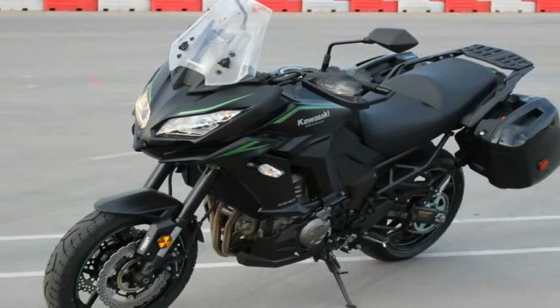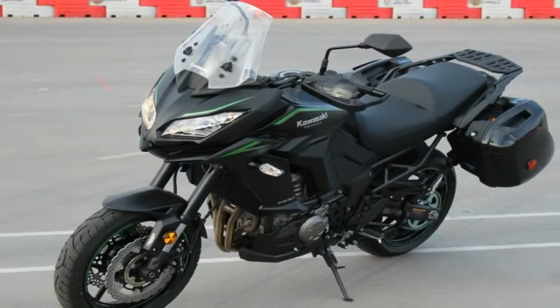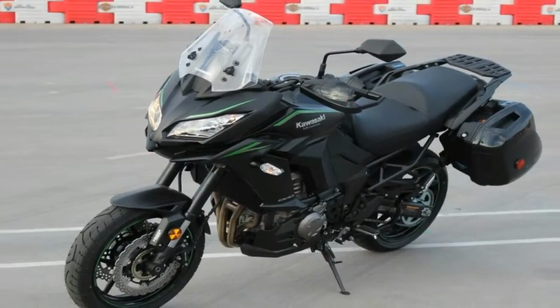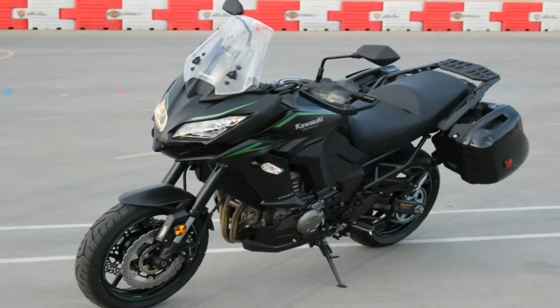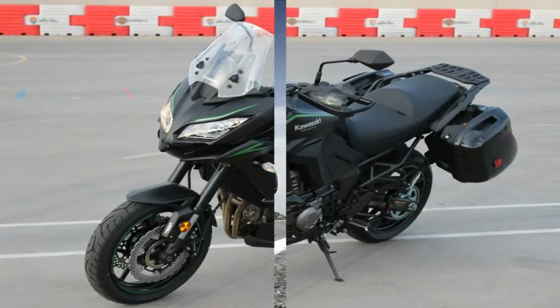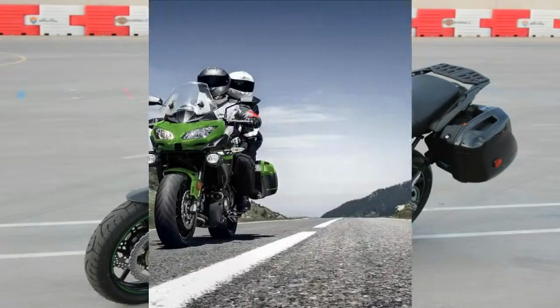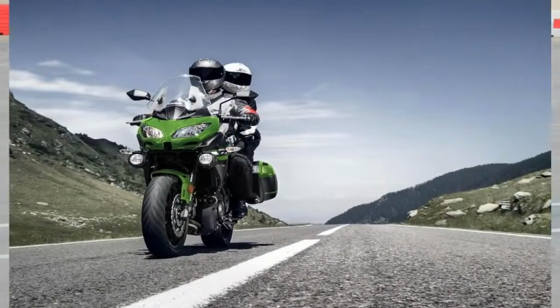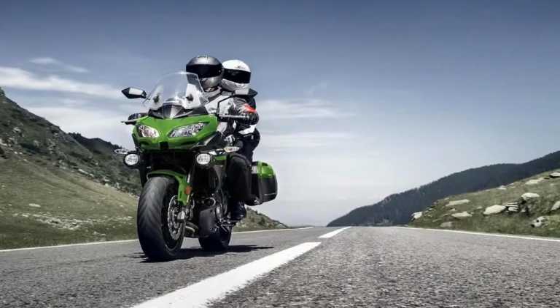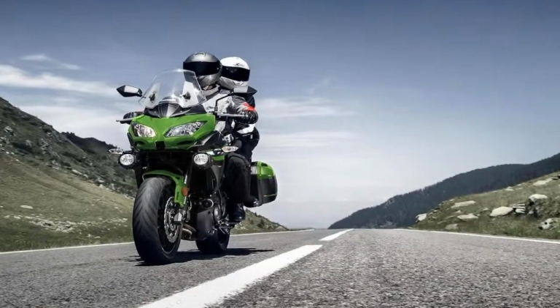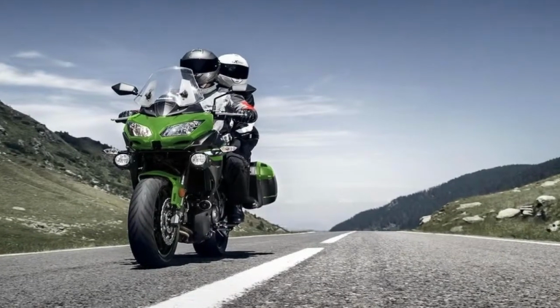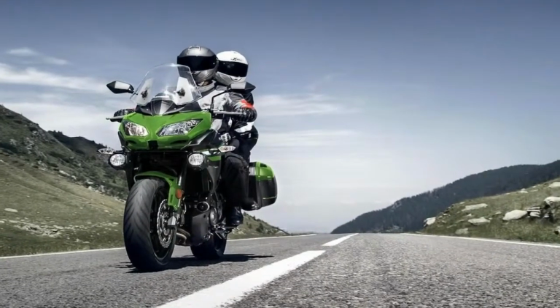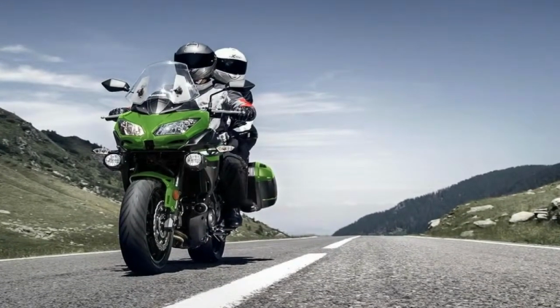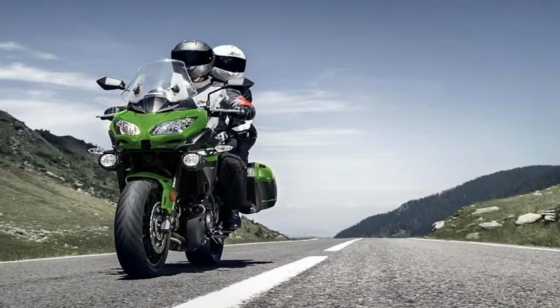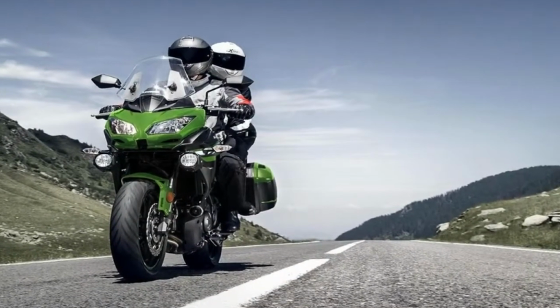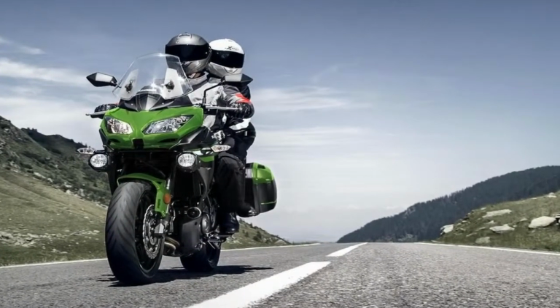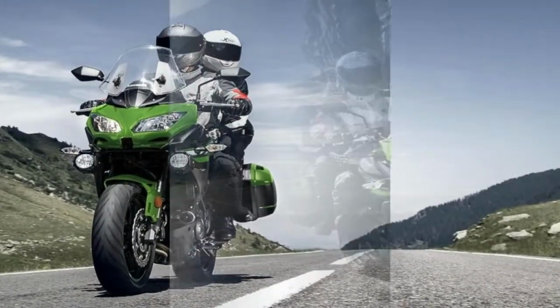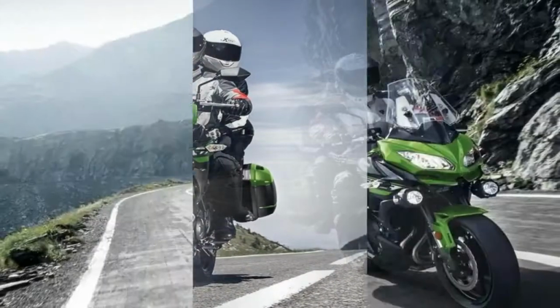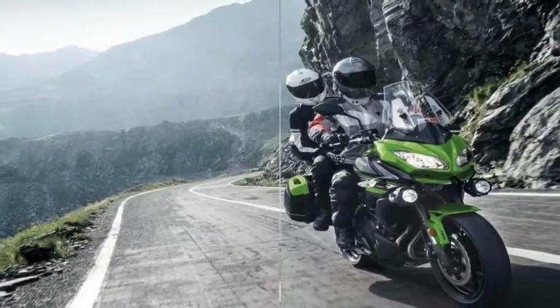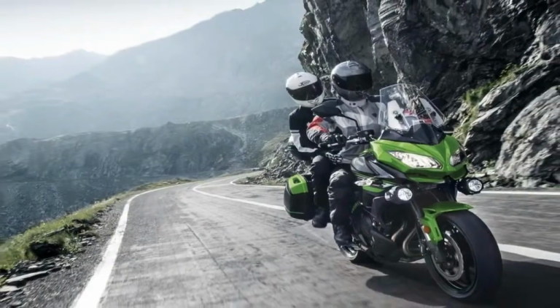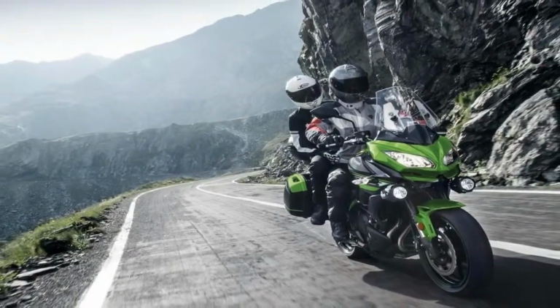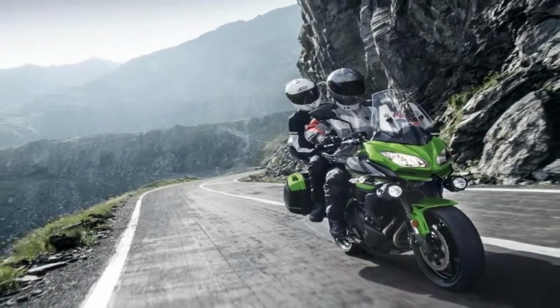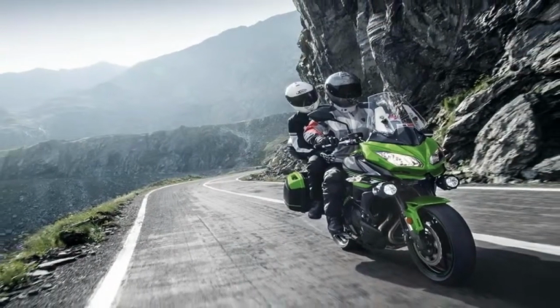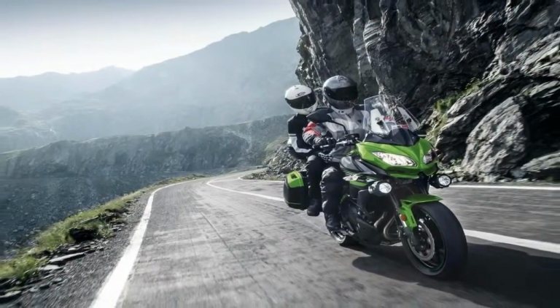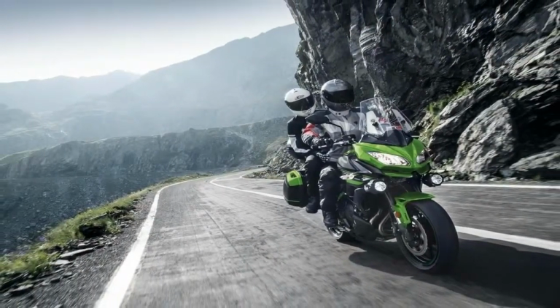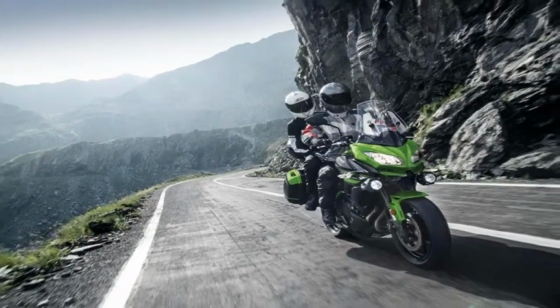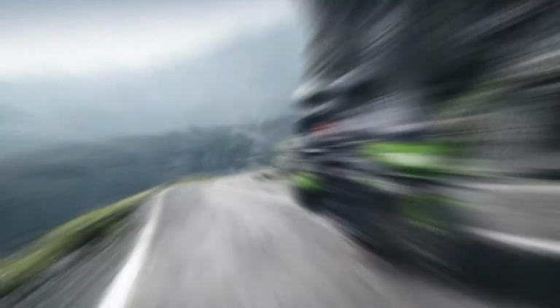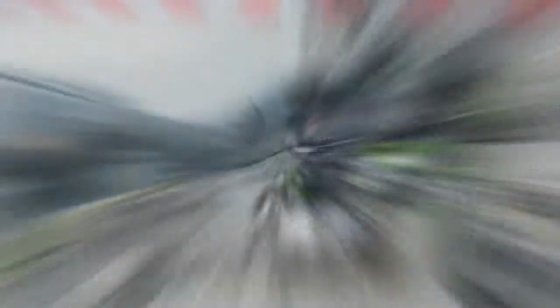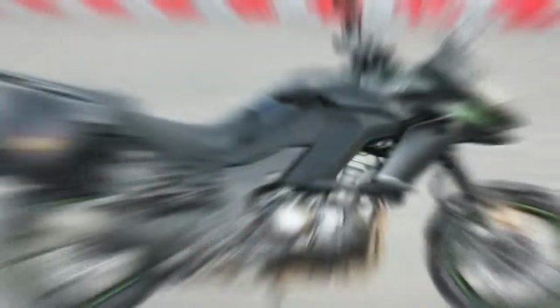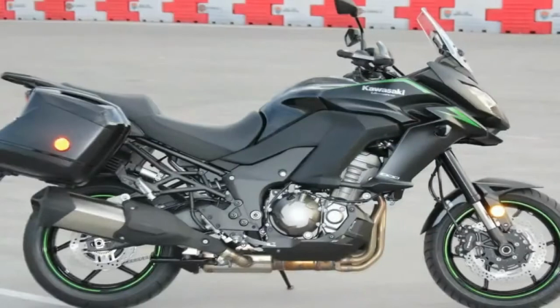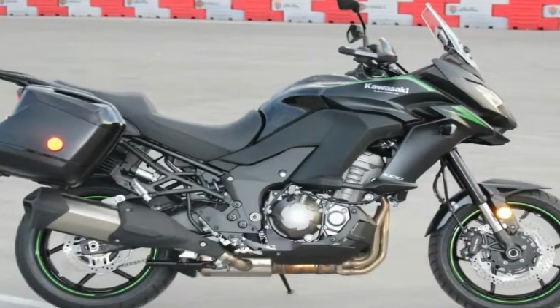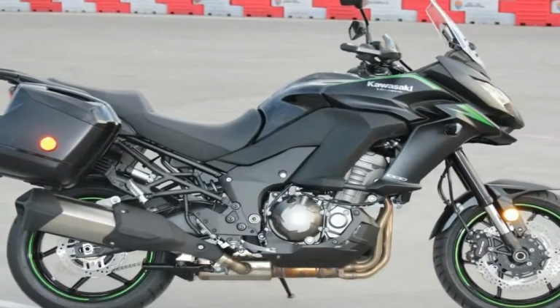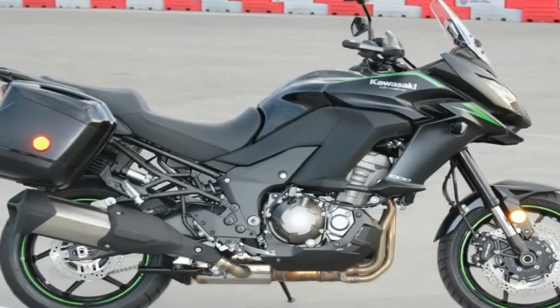The 81.7 pound-foot engine propels the Ninja 1000 into what Kawasaki hopes is a hybrid sport-touring niche that is a bit sportier than its tour-tastic Concours line, and more tour-capable than its other straight-up sport bikes and super-sports.